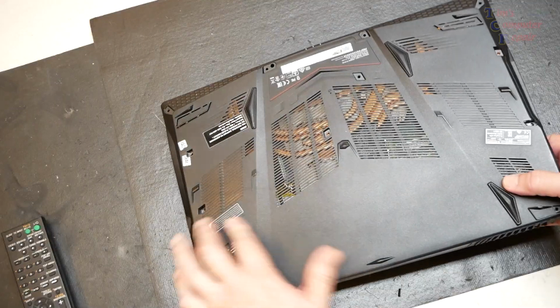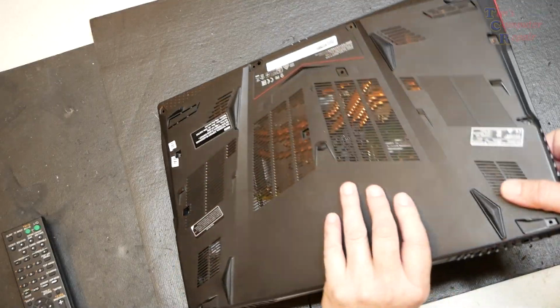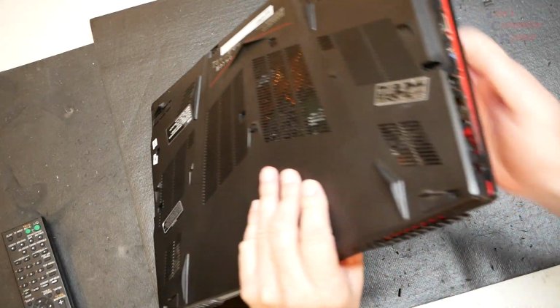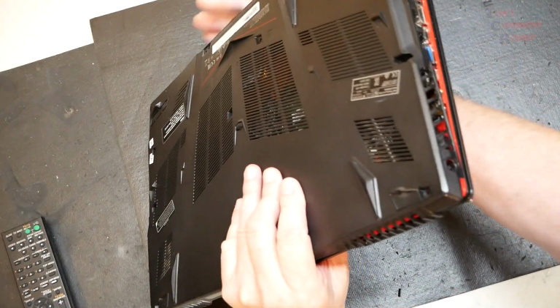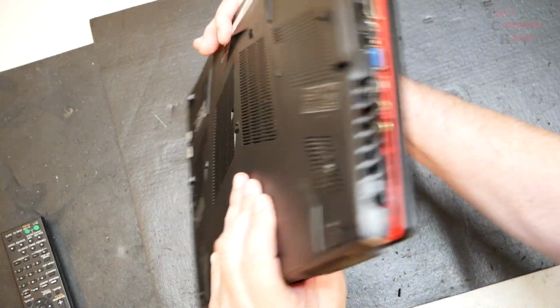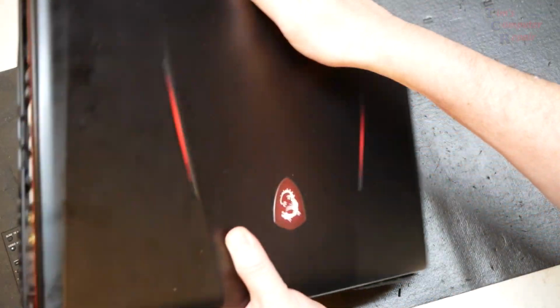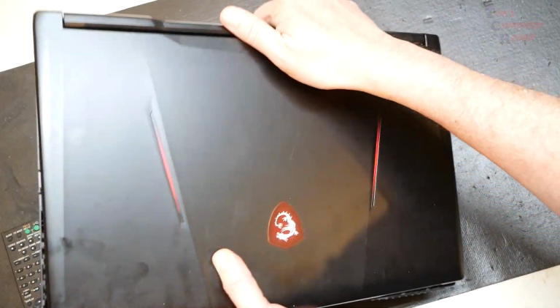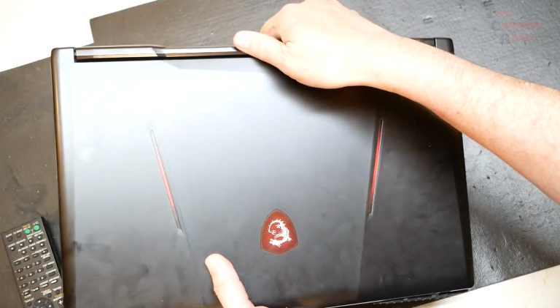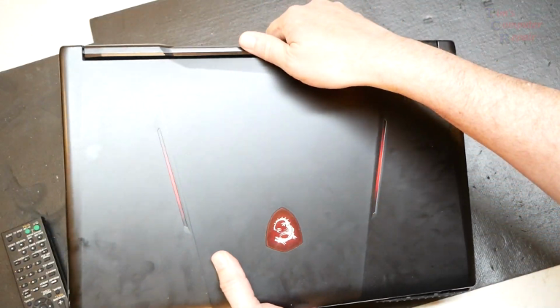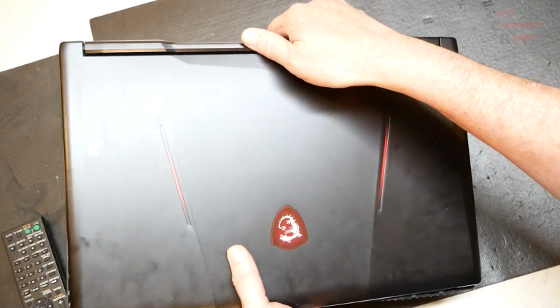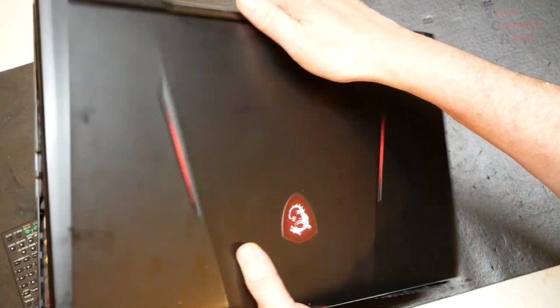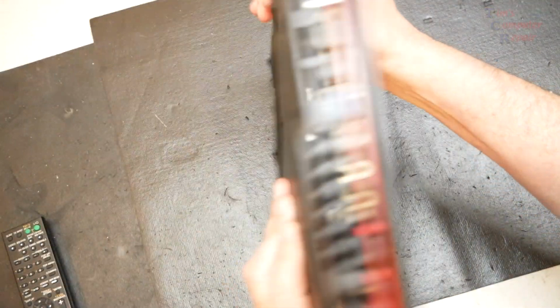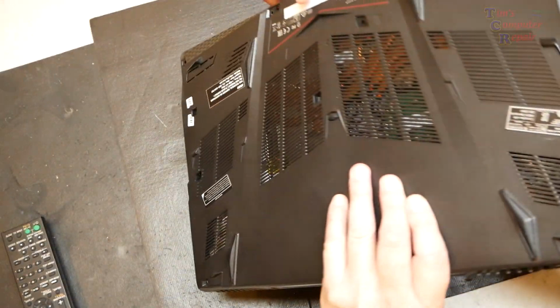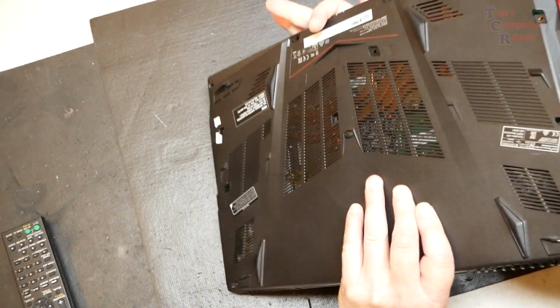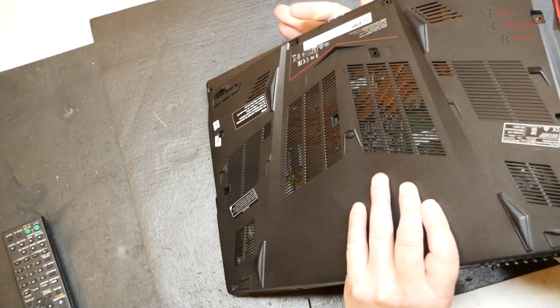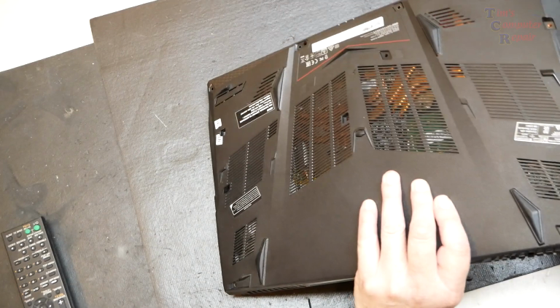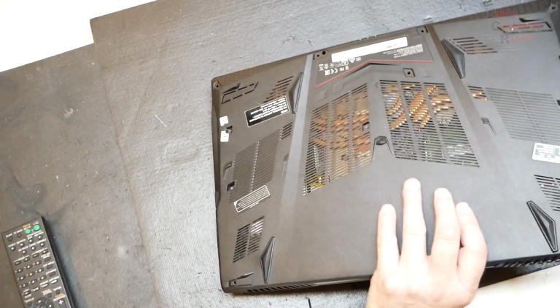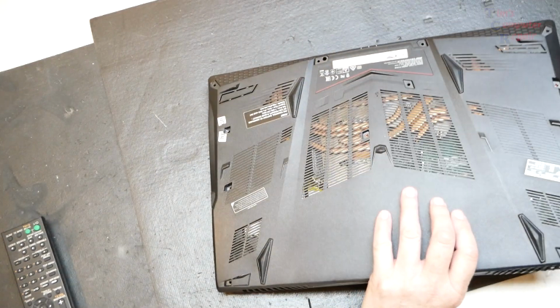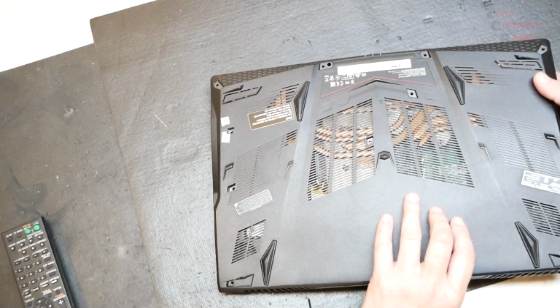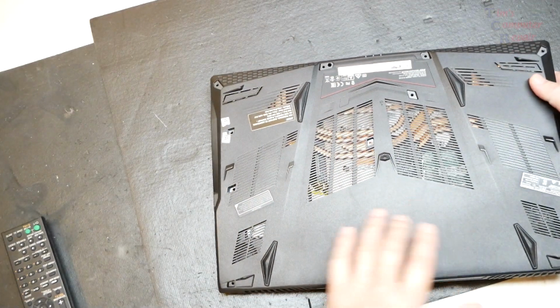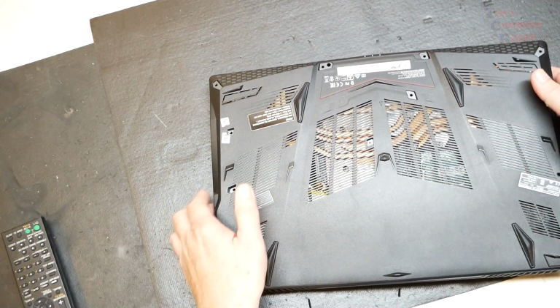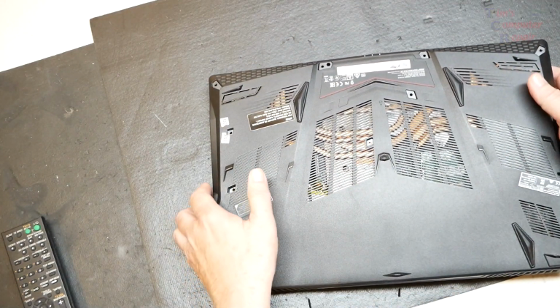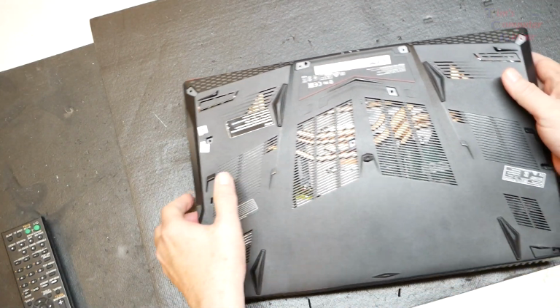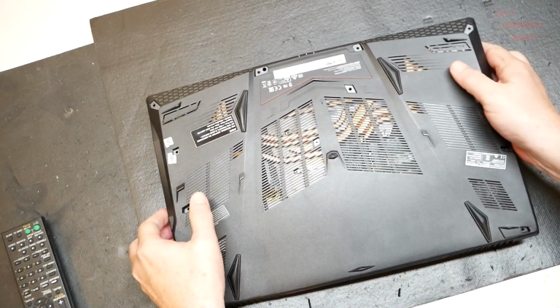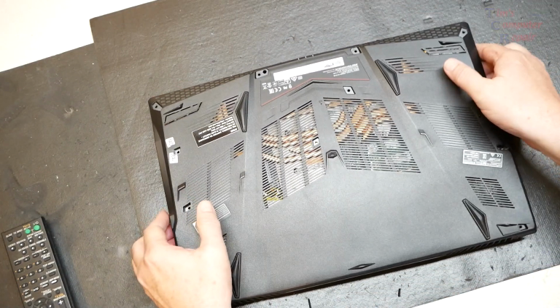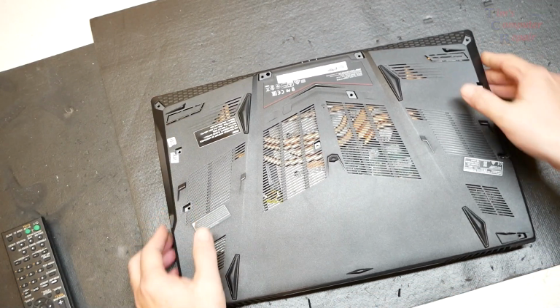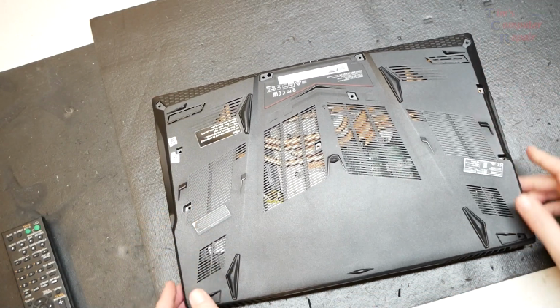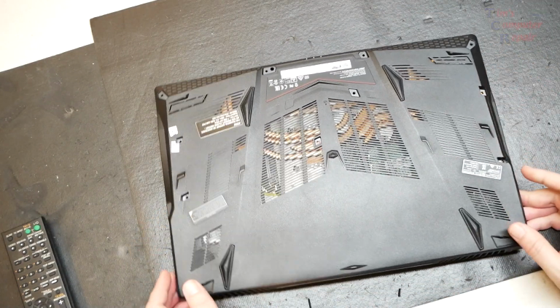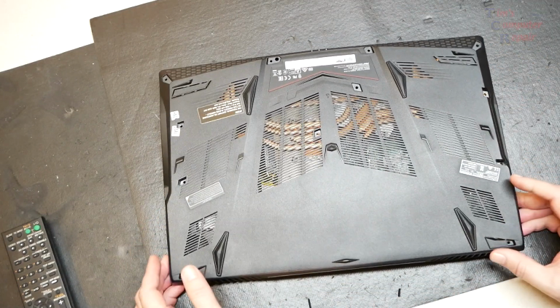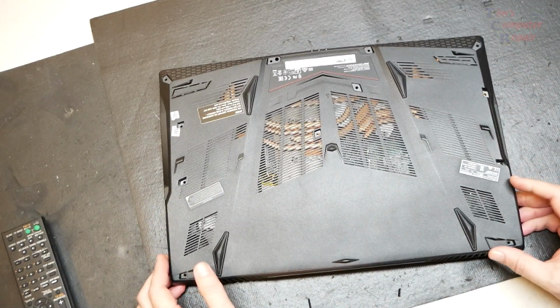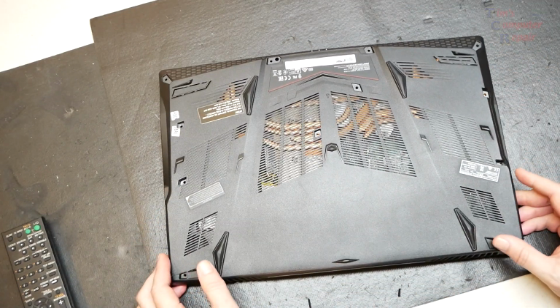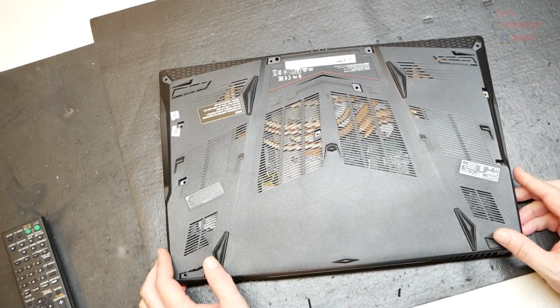On this particular laptop, we are going to use two different types of thermal material. Why two different types? I'll have to show you.